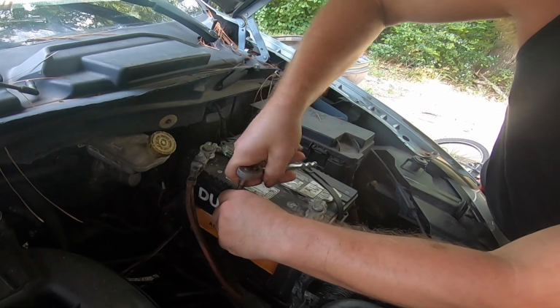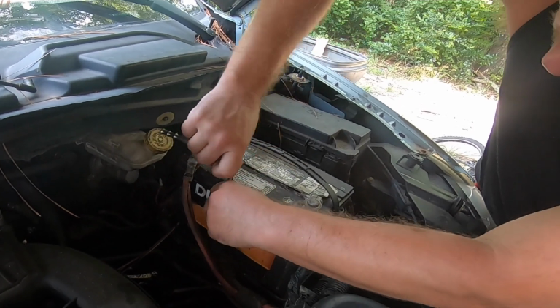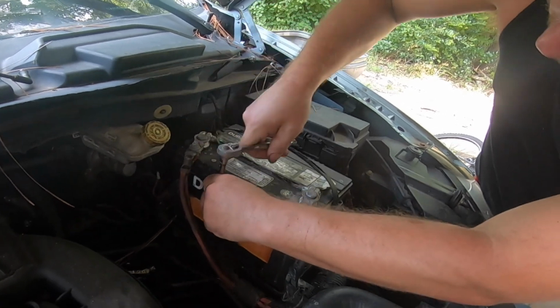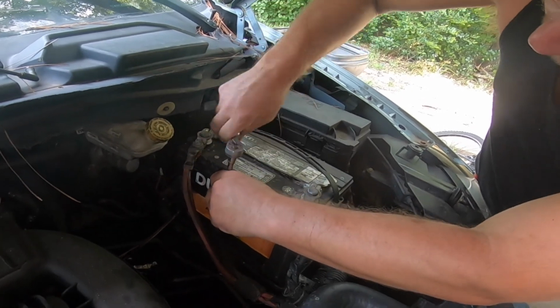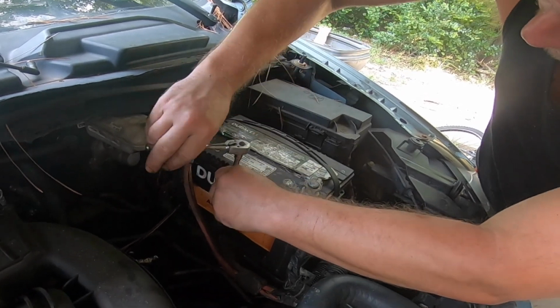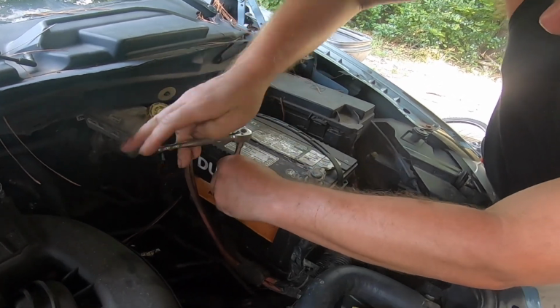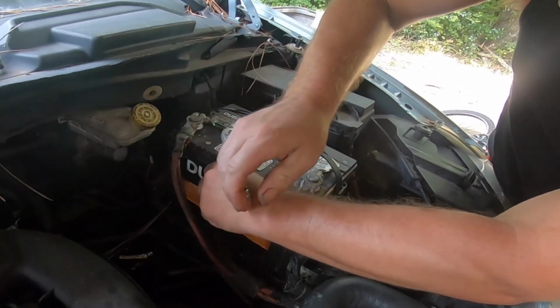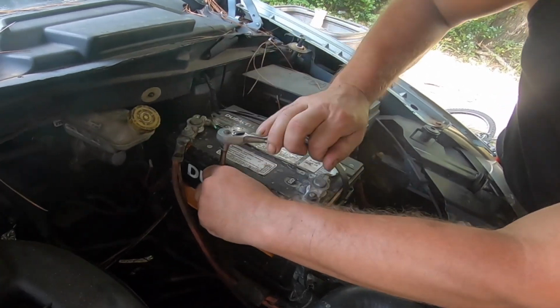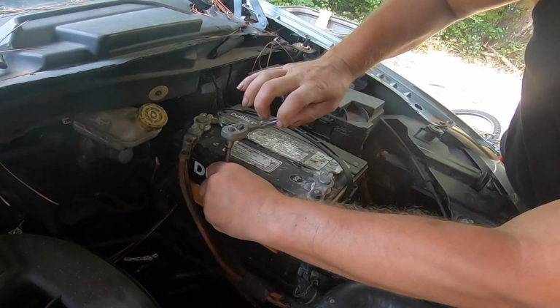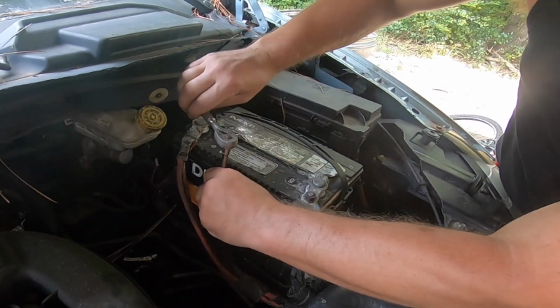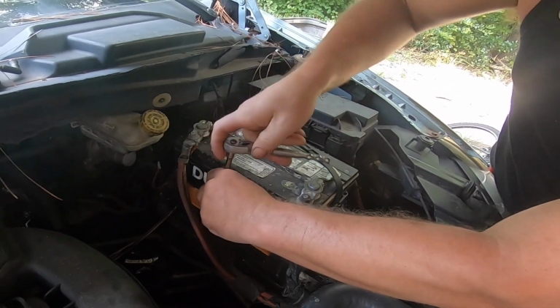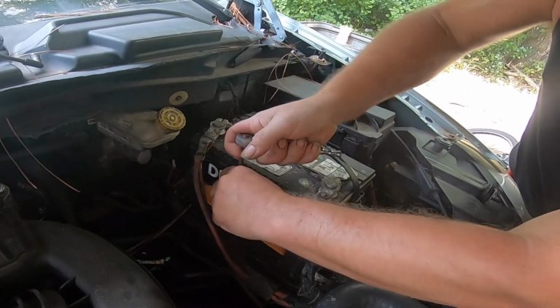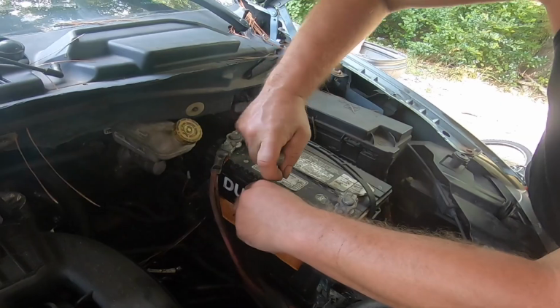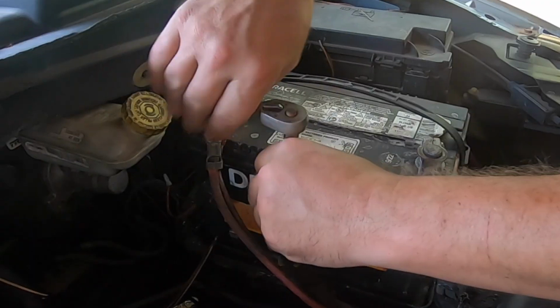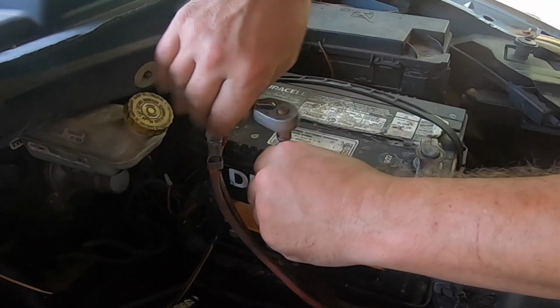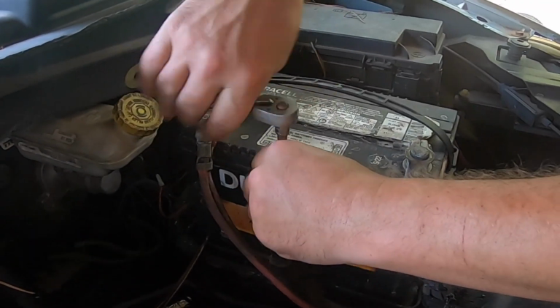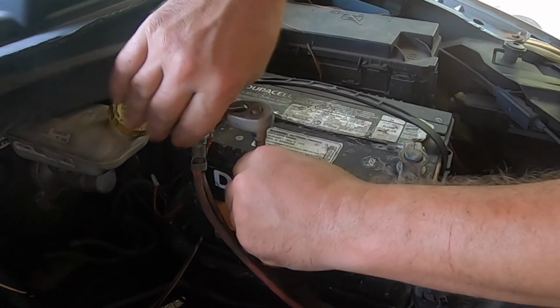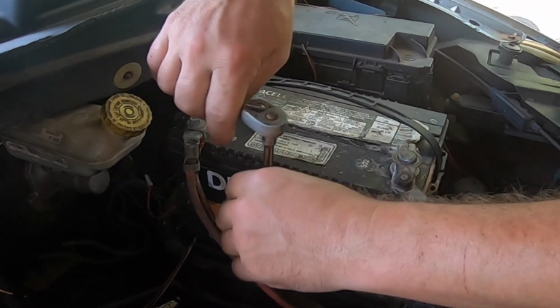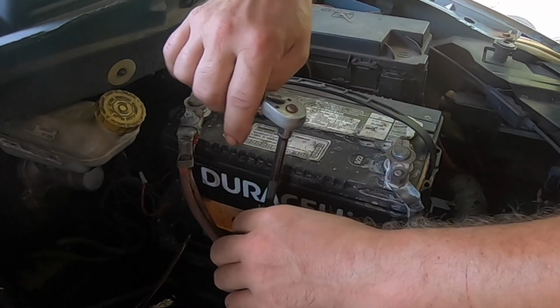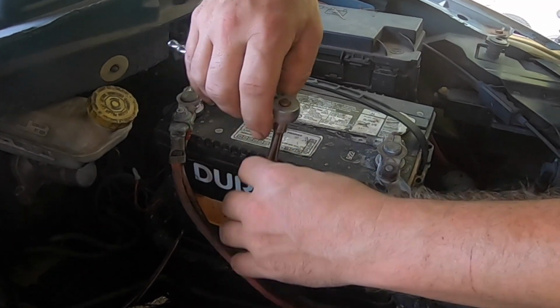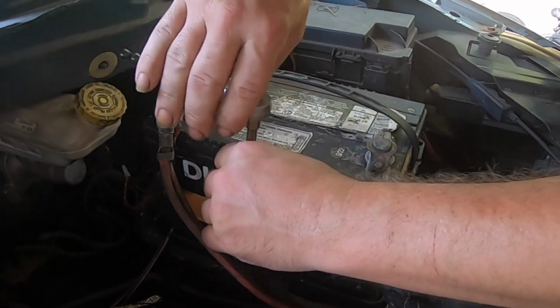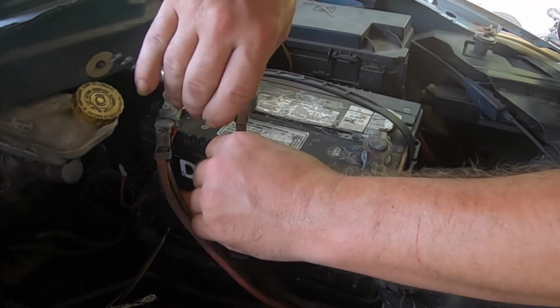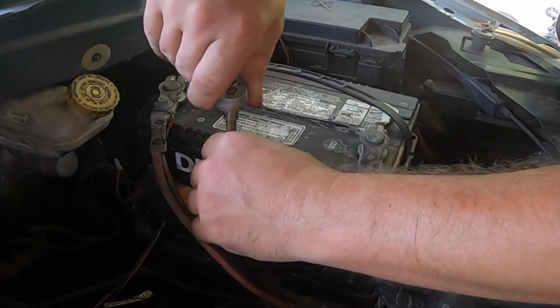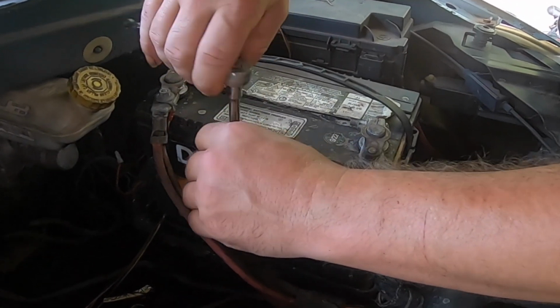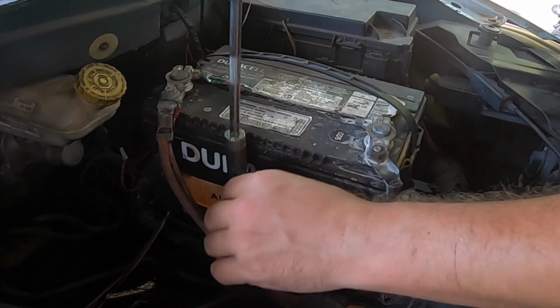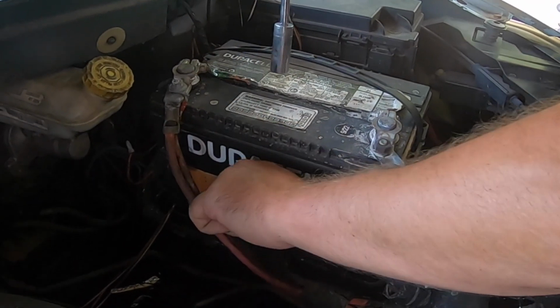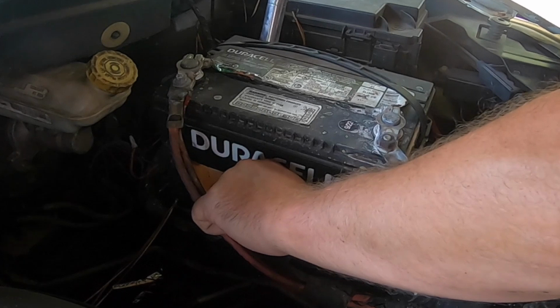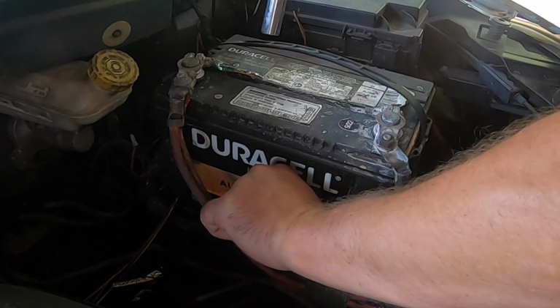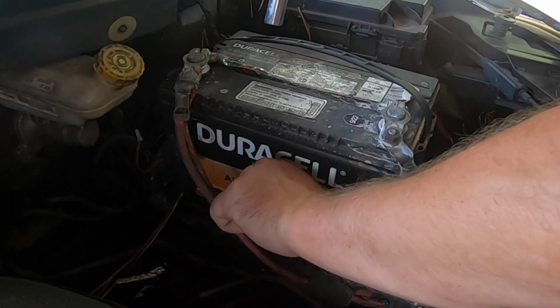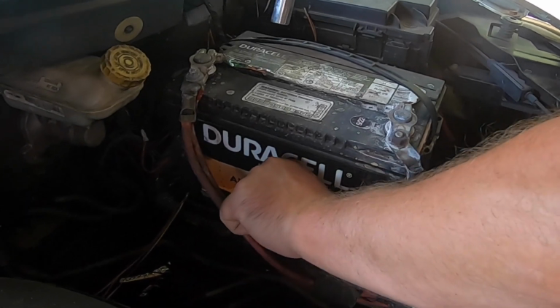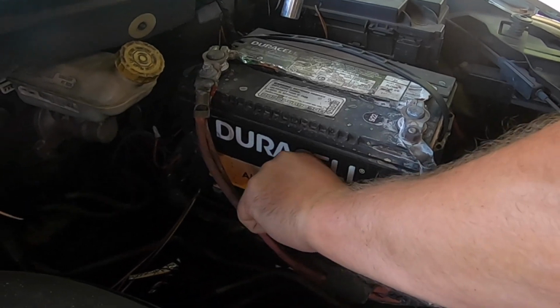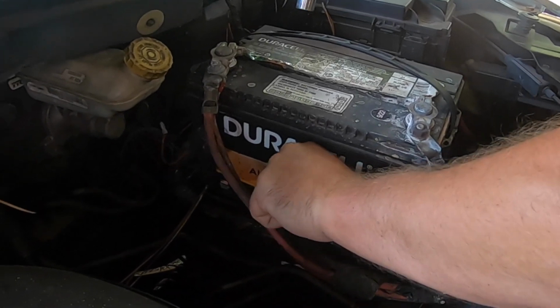Turn your socket set clockwise until you feel the bolt loosen up. Today doing this install in this 2009 Chrysler van is Brian, one of our battery experts here at Battery Guys Nation.